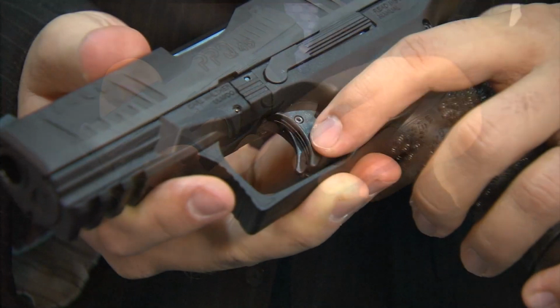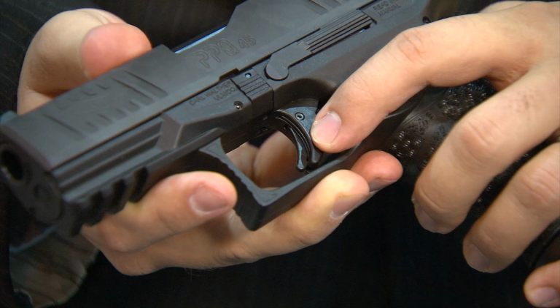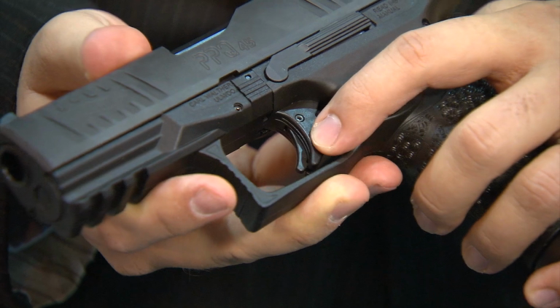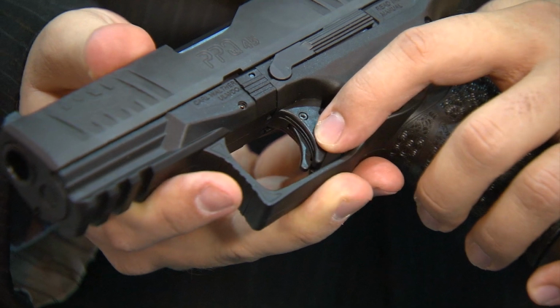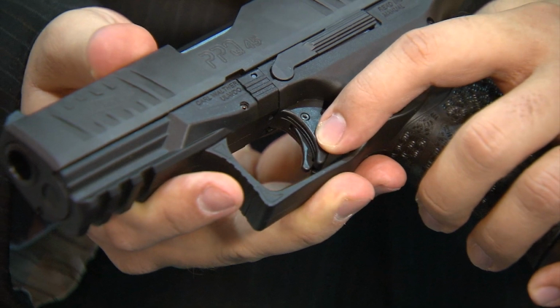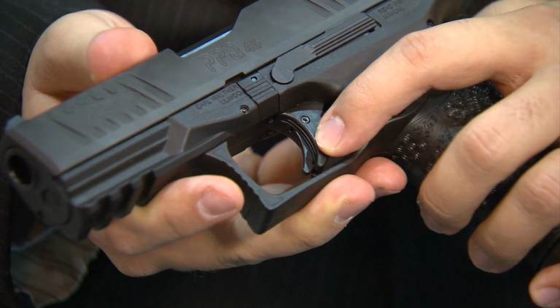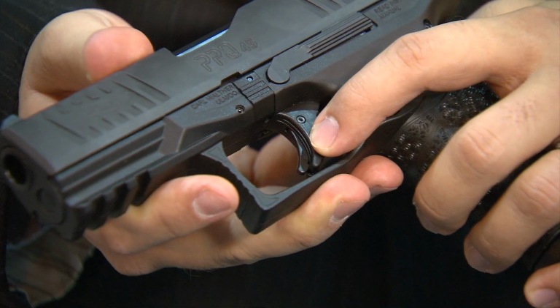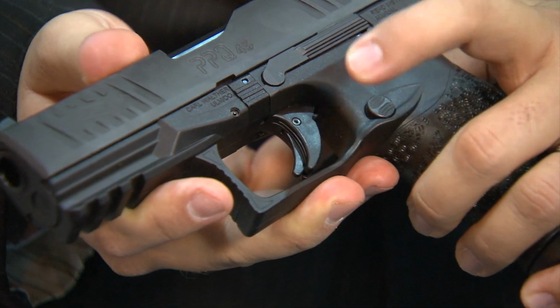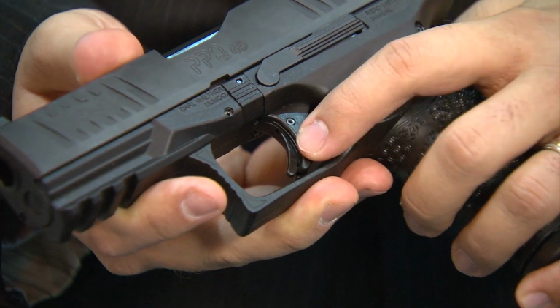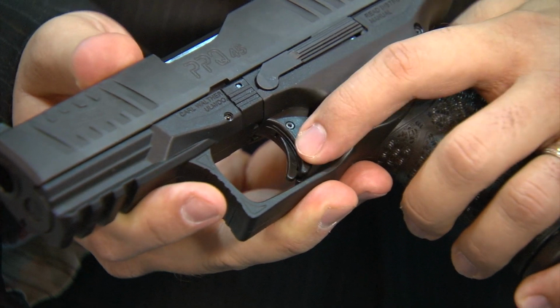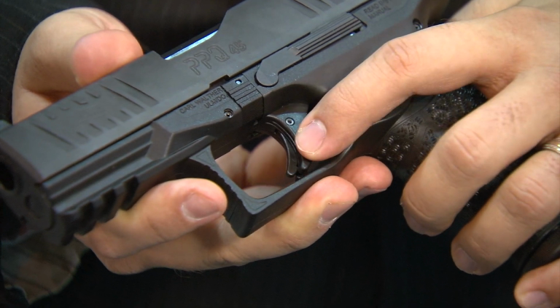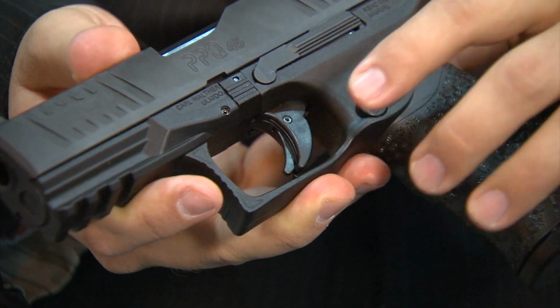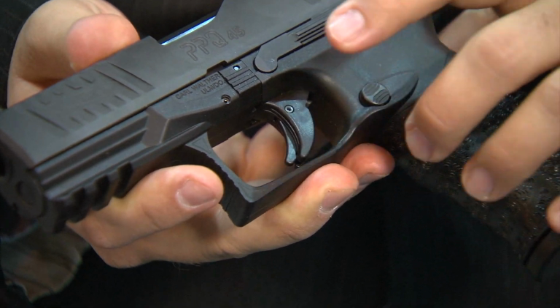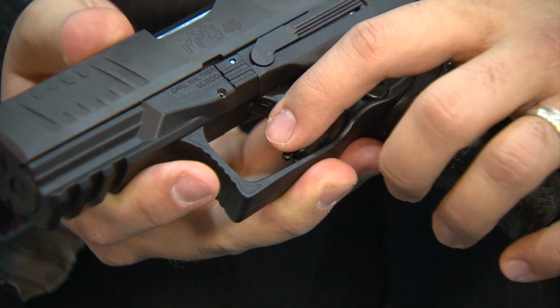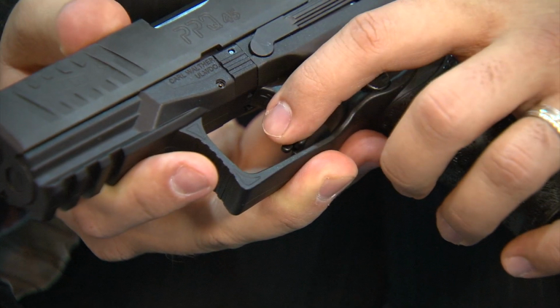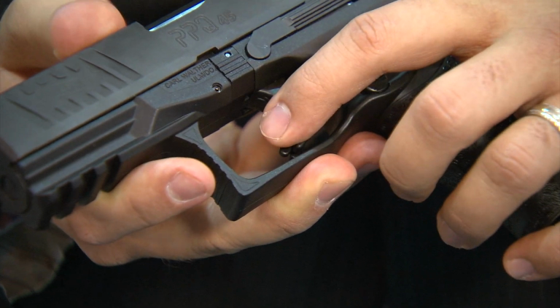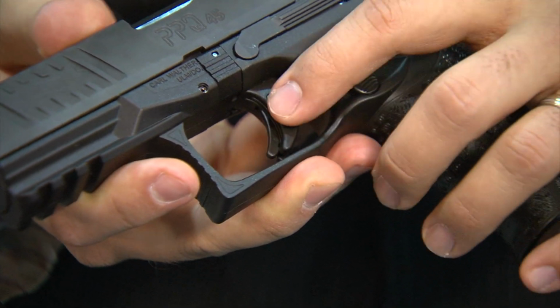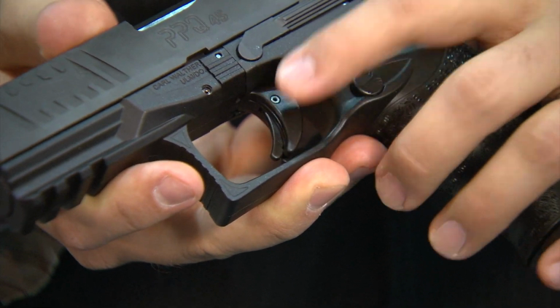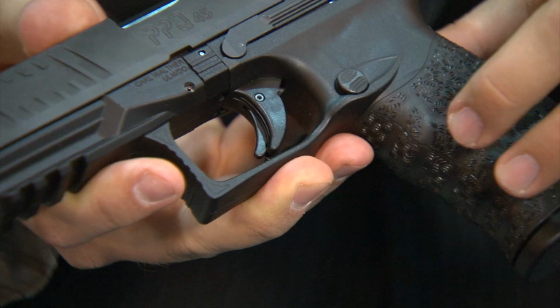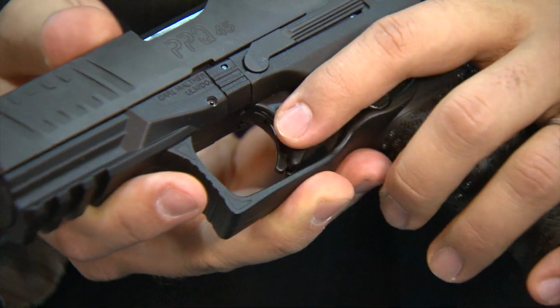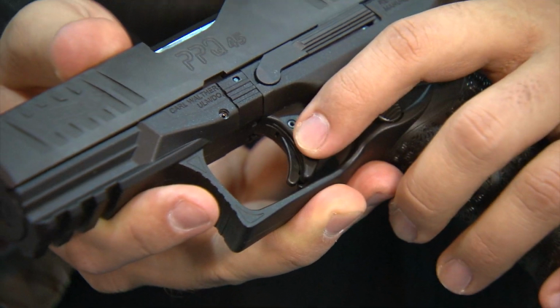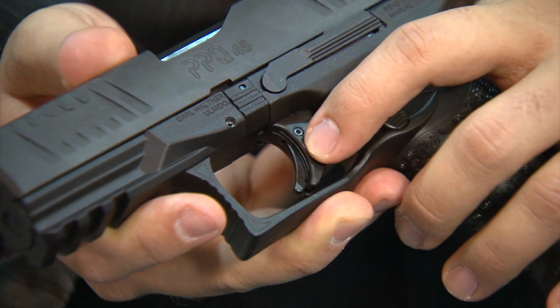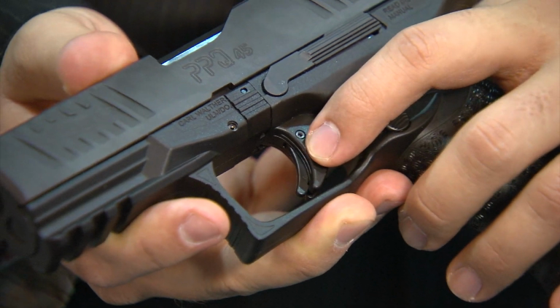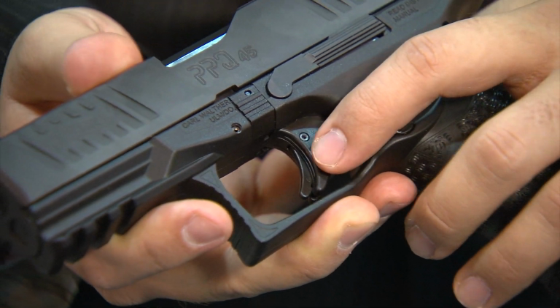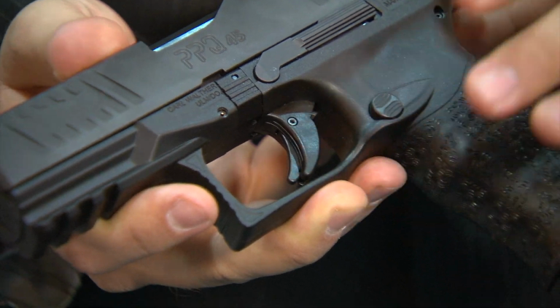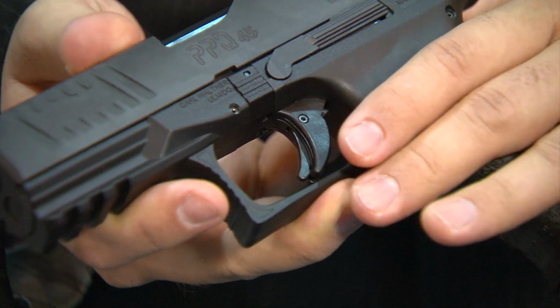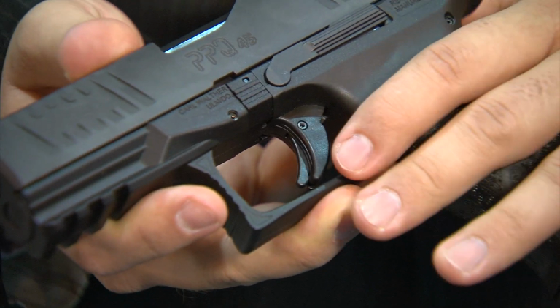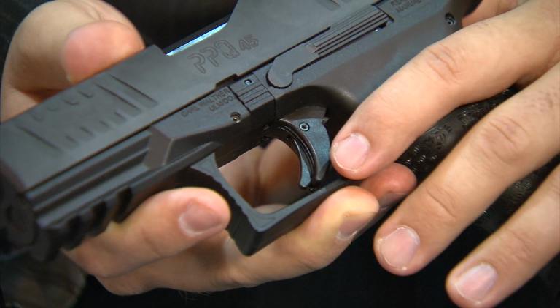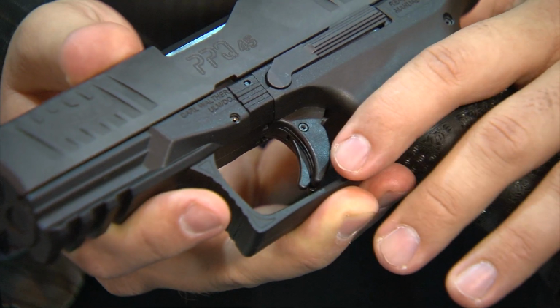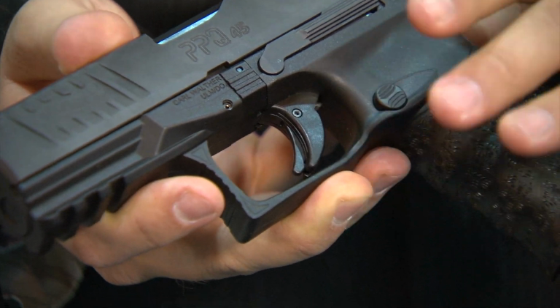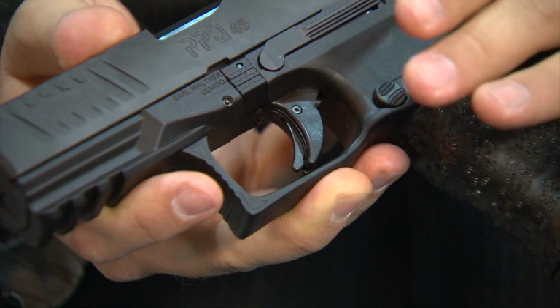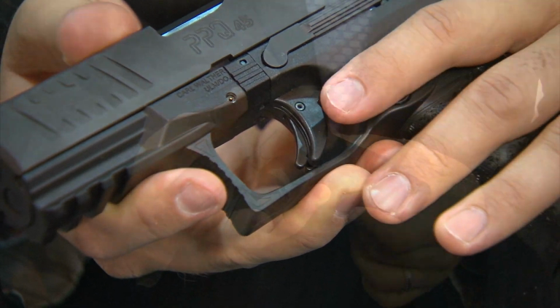The trigger is a traditional striker-fired trigger with a trigger bar safety in the center. The PPQ is known as one of the best striker-fired triggers in the industry, weighing in at just around 5 pounds.